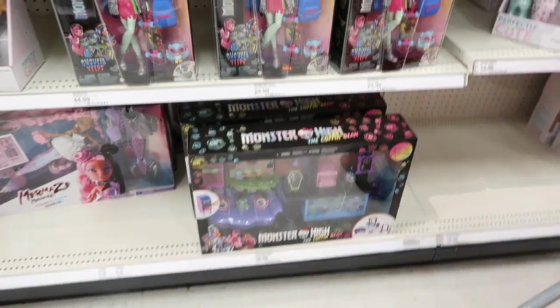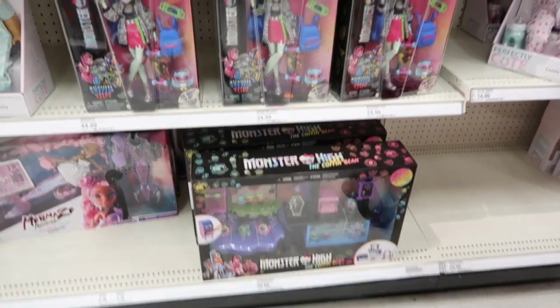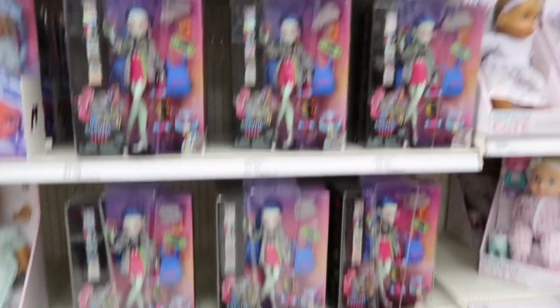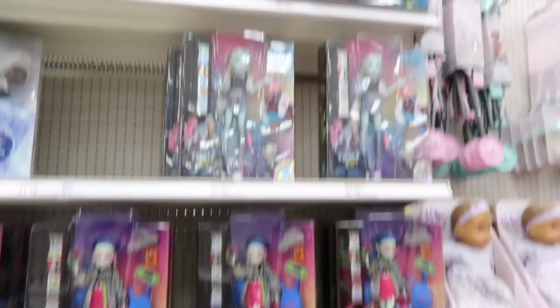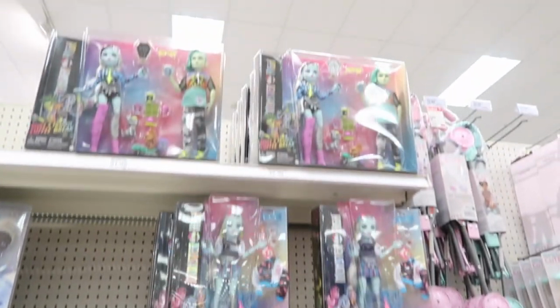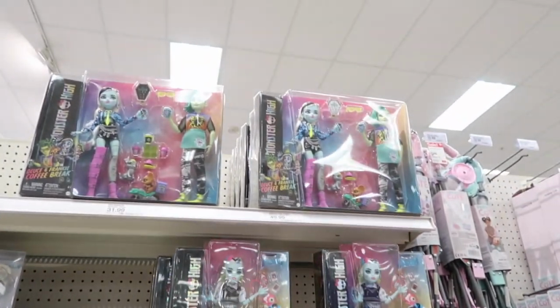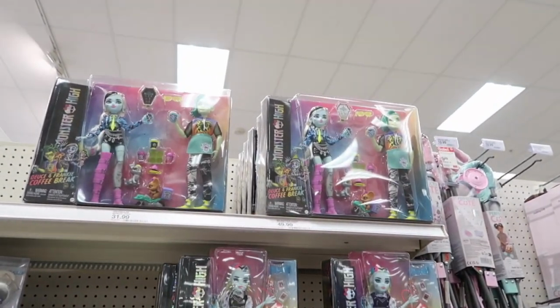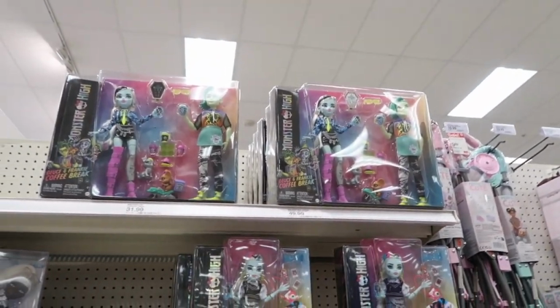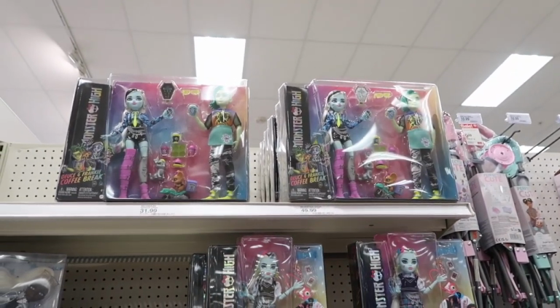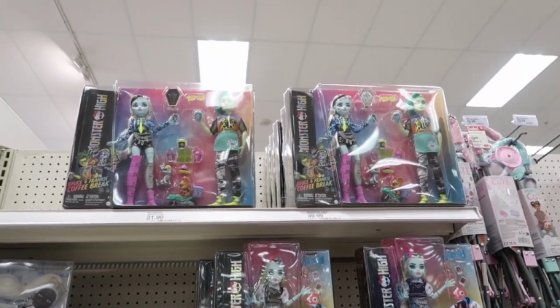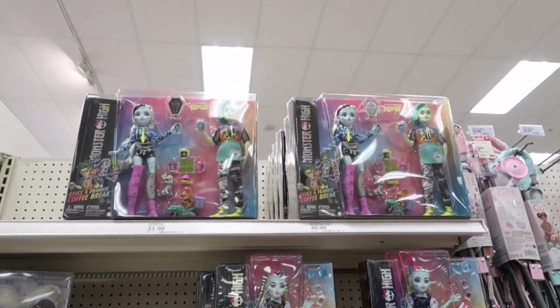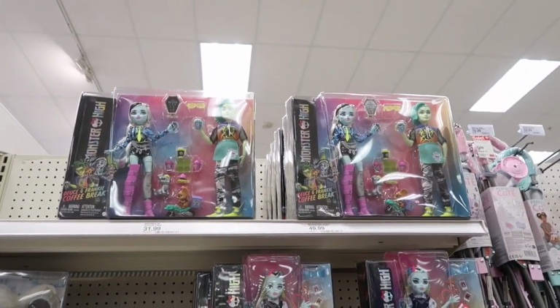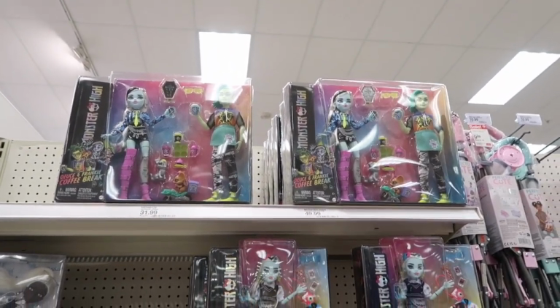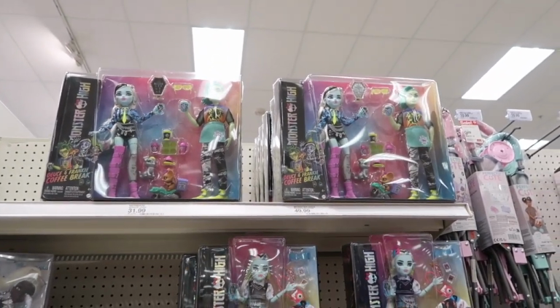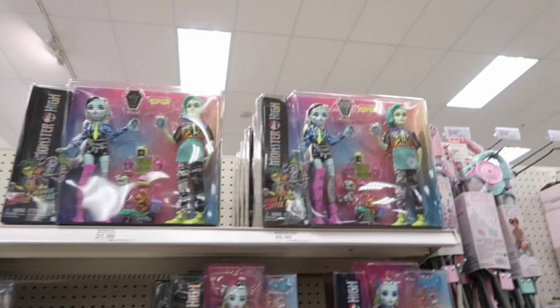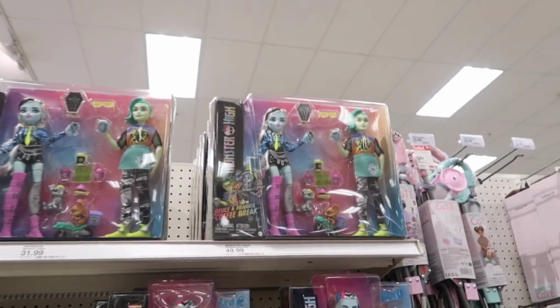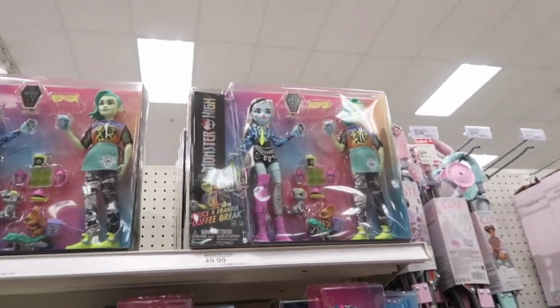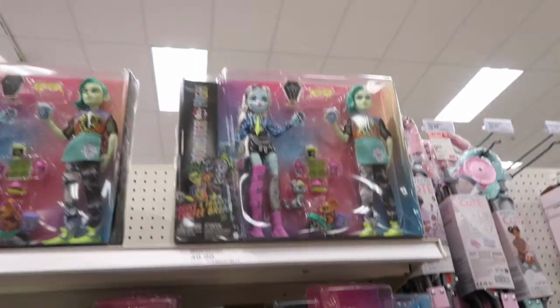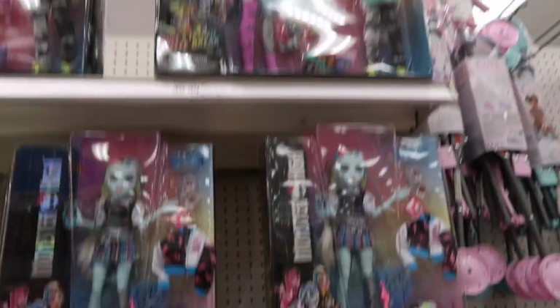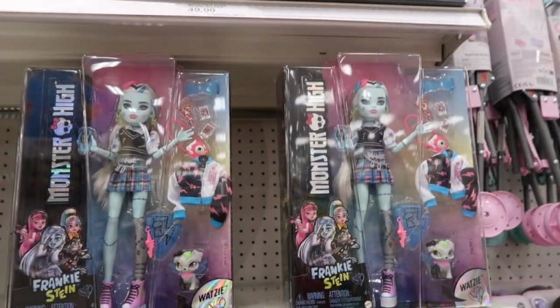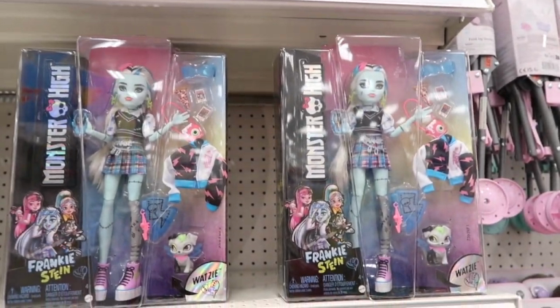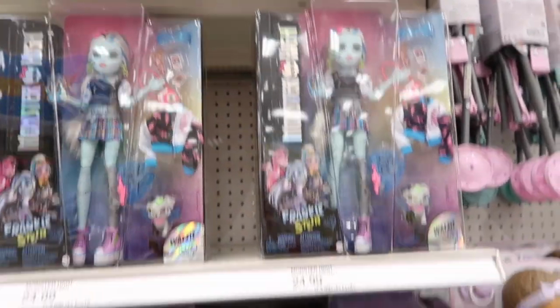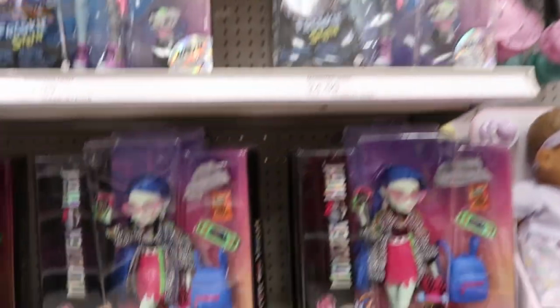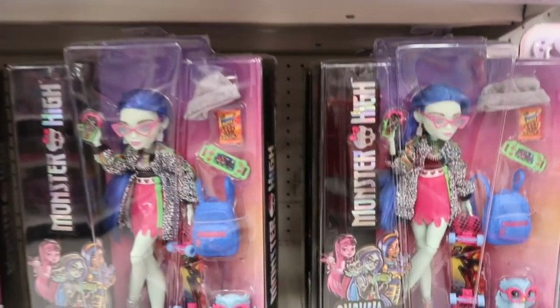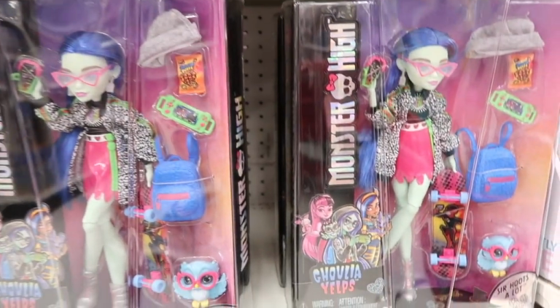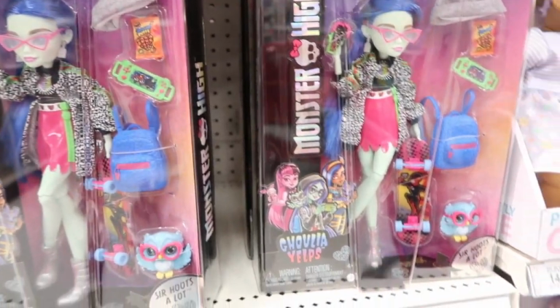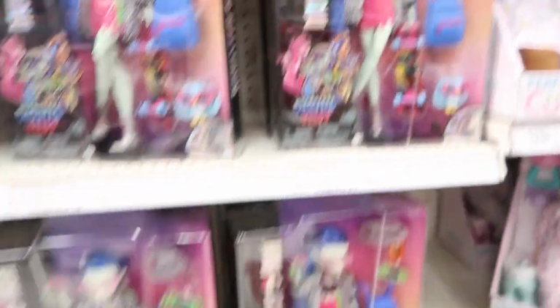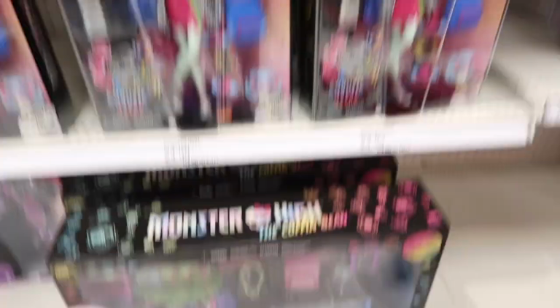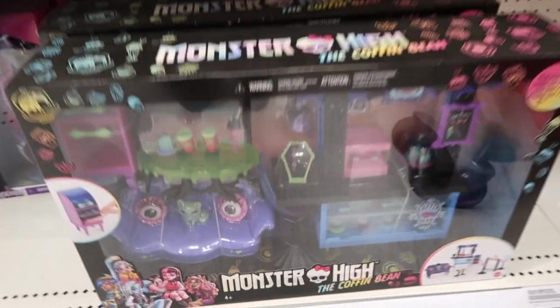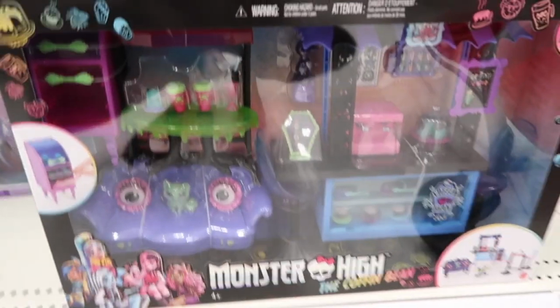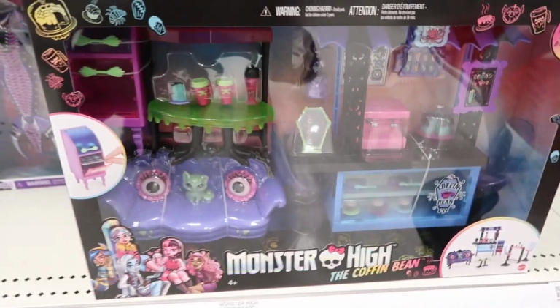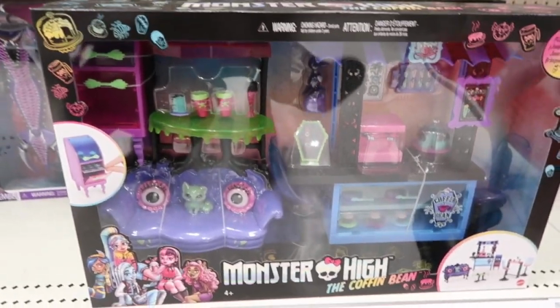Monster High looks the same as last time — they haven't added any new Monster High. They still have the two-pack, a bunch of those, a ton of Frankie, tons of Ghoulia, and then the Coffin Bean set.